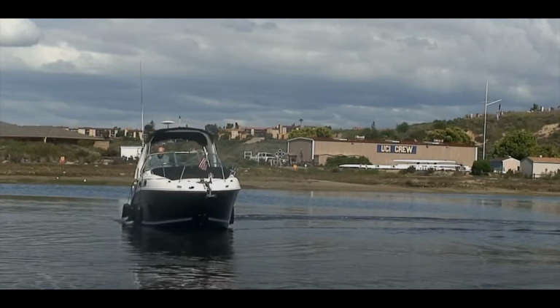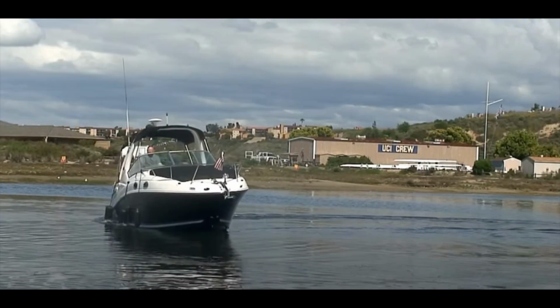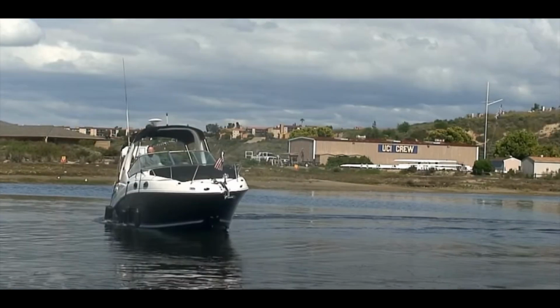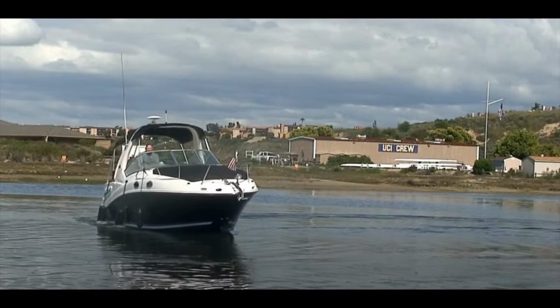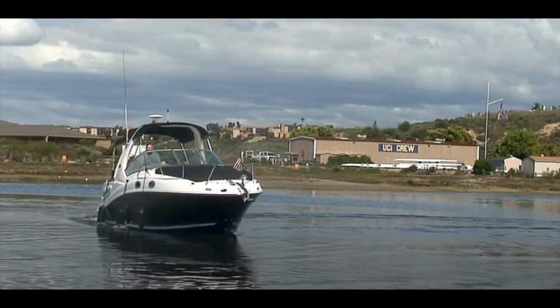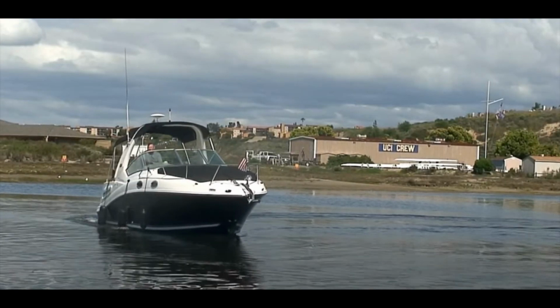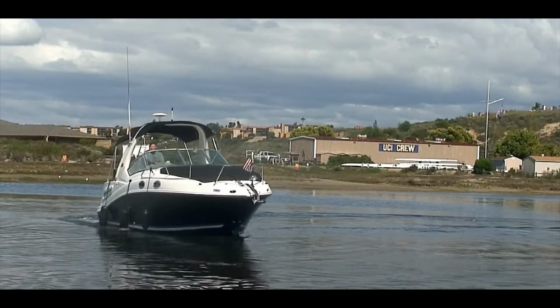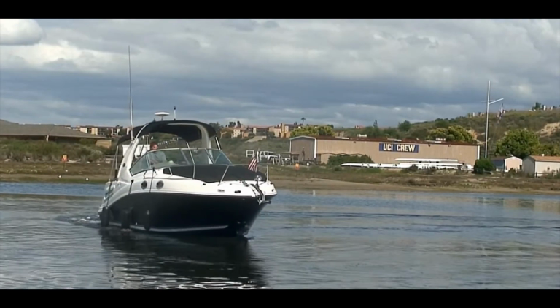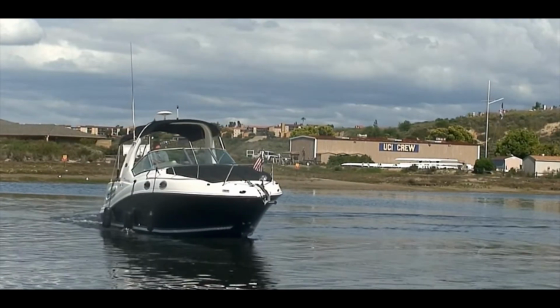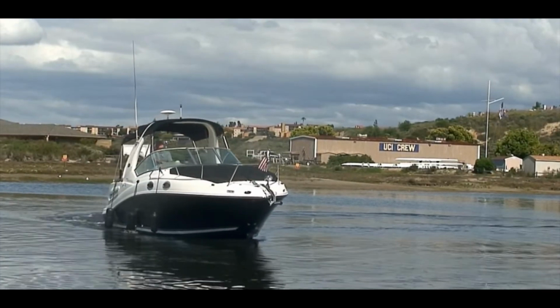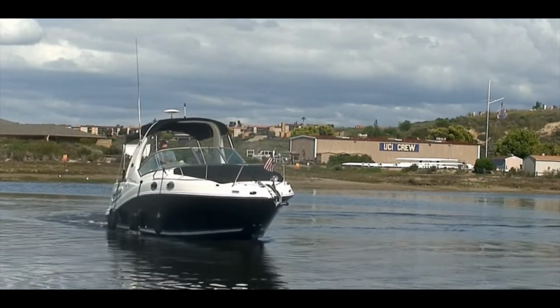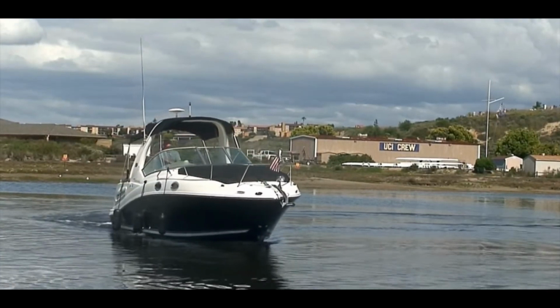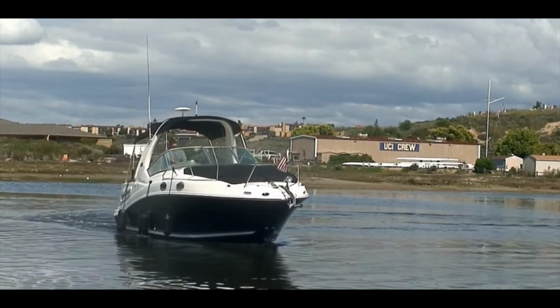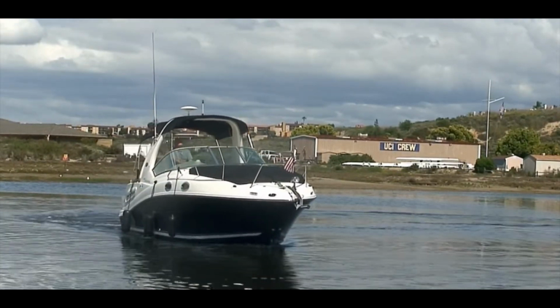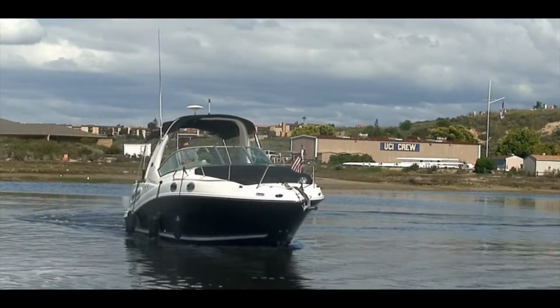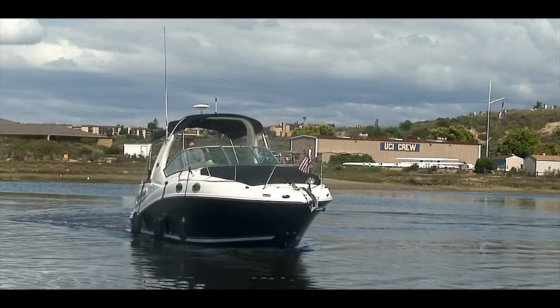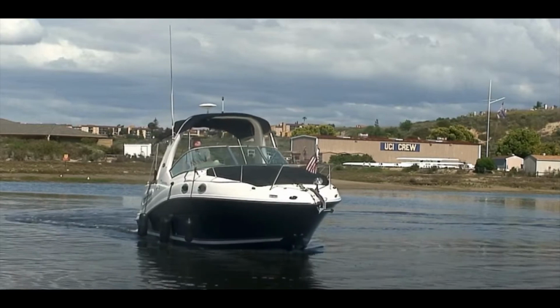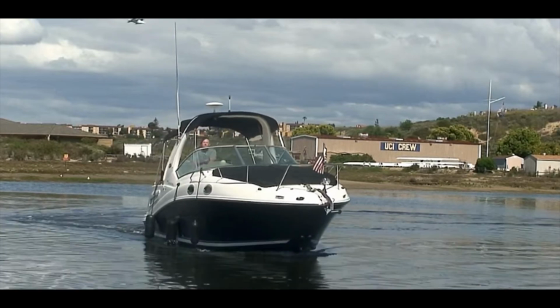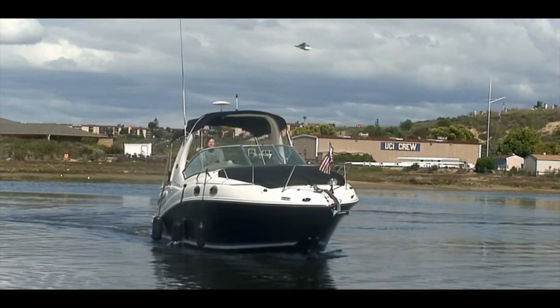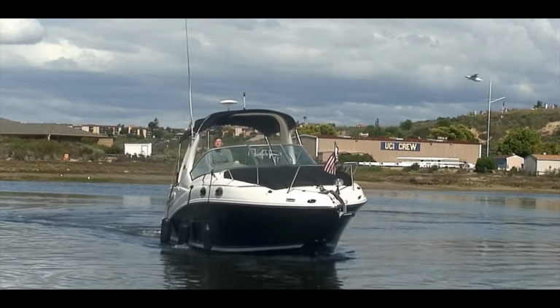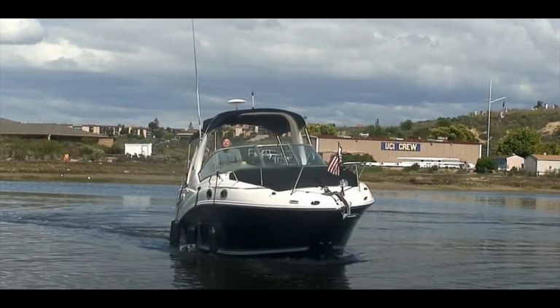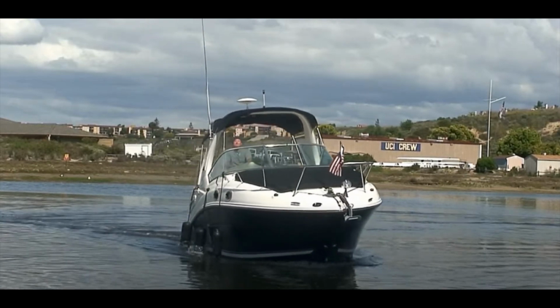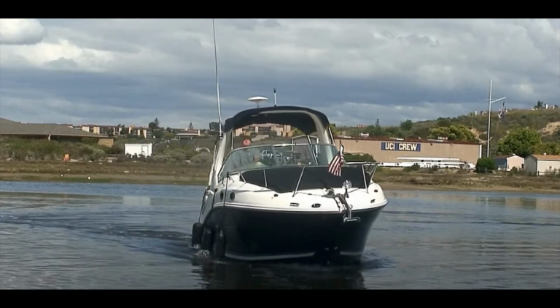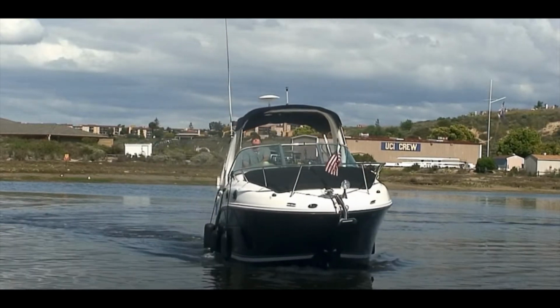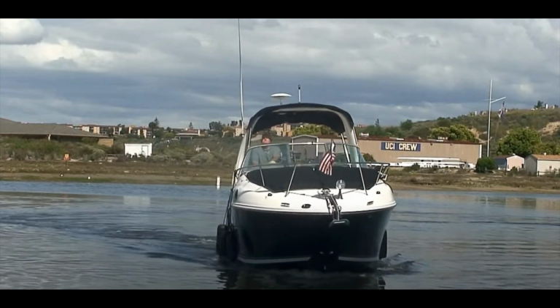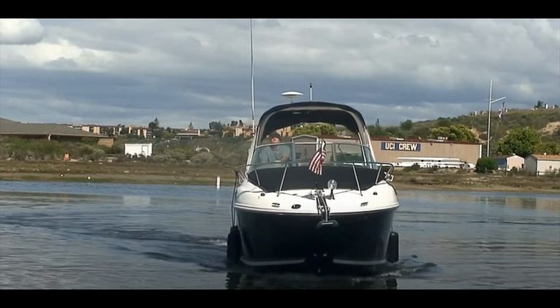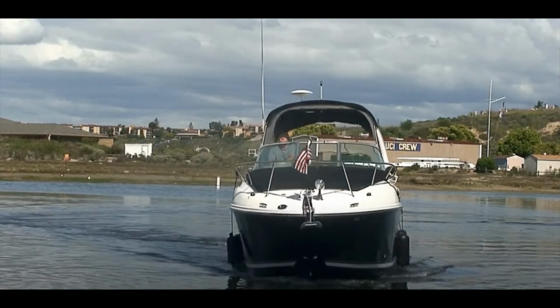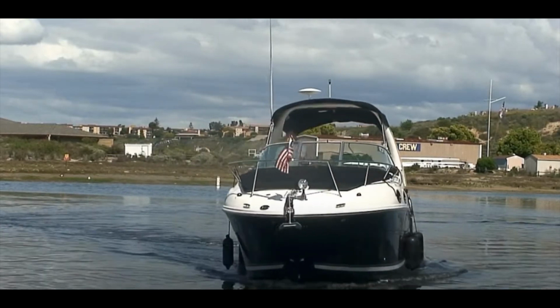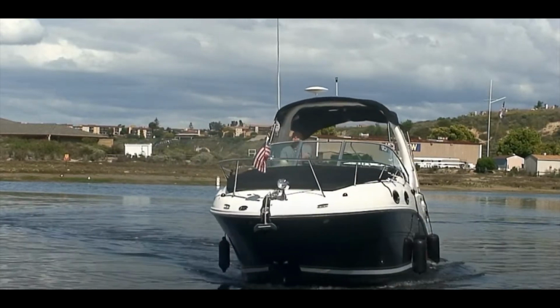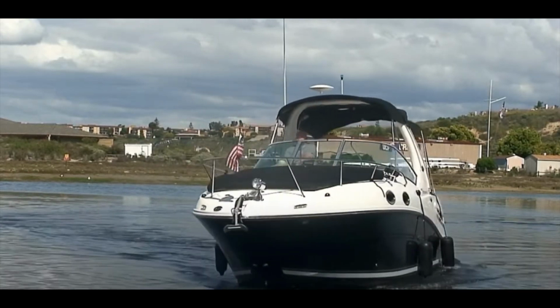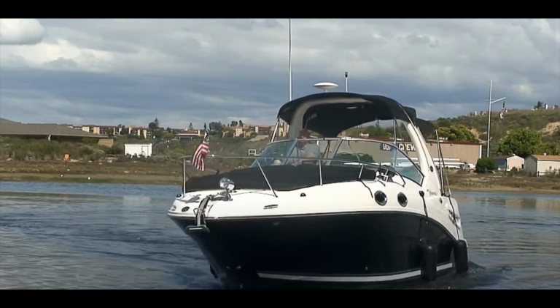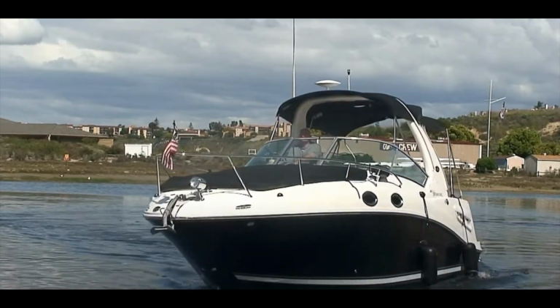This time on Cruising Calypso, we continue to look at what your money buys — the Sea Ray Sundancer 260, a pocket cruiser for under $75,000, coming up!